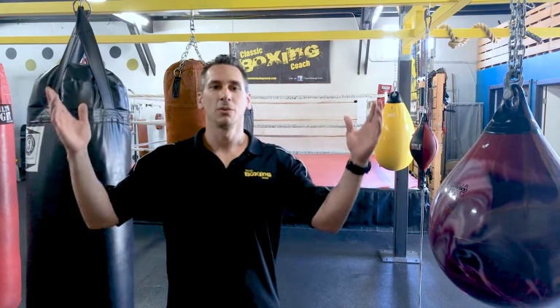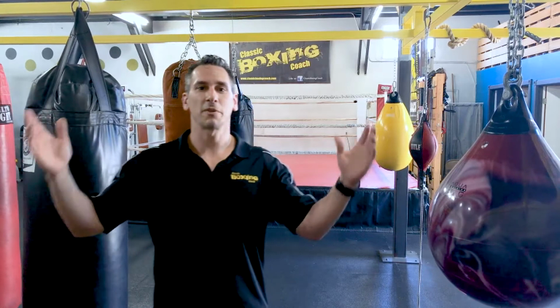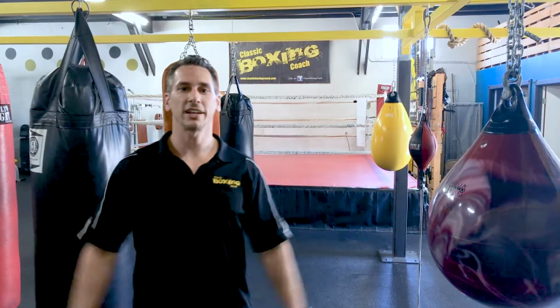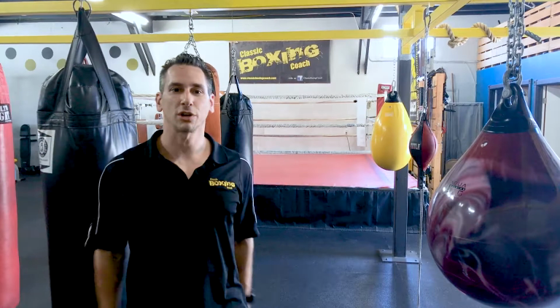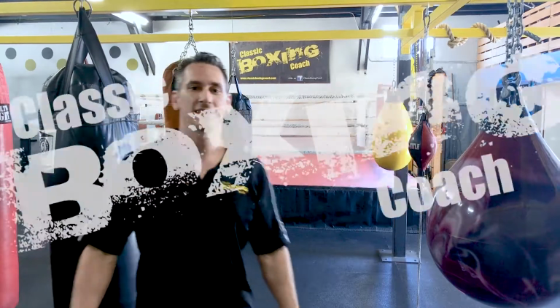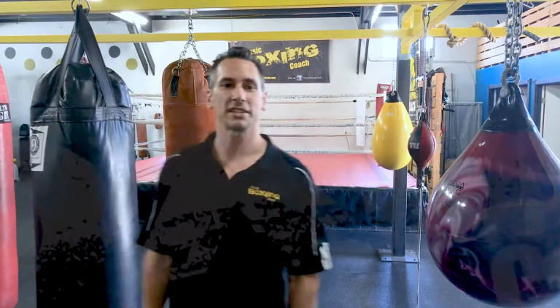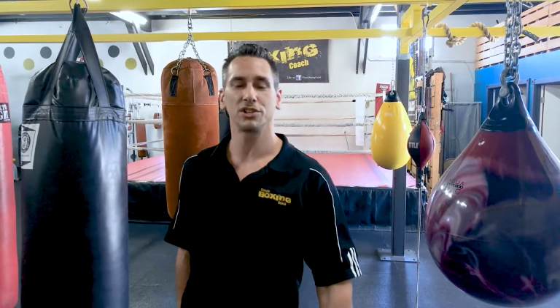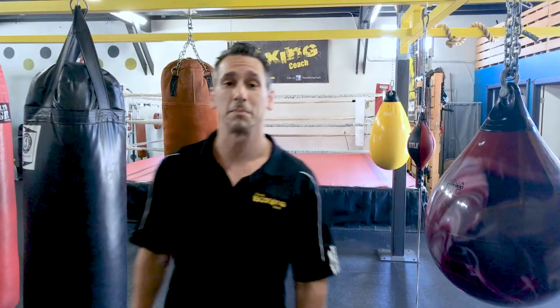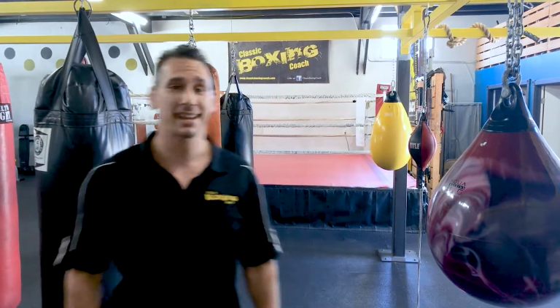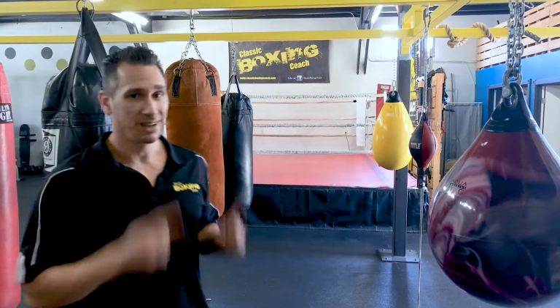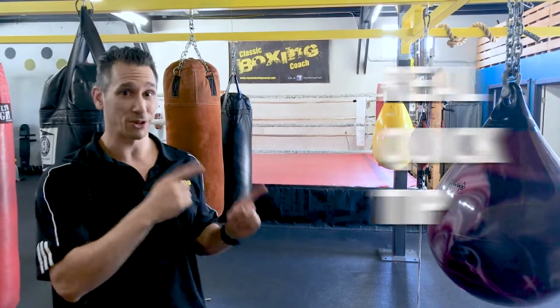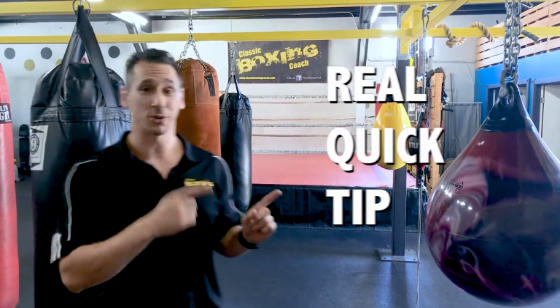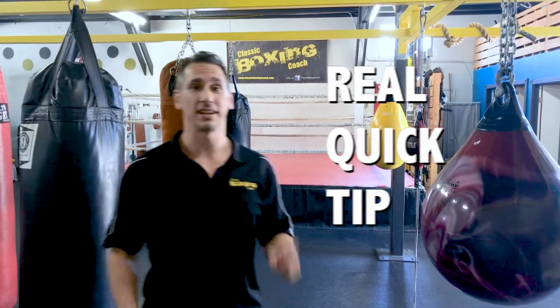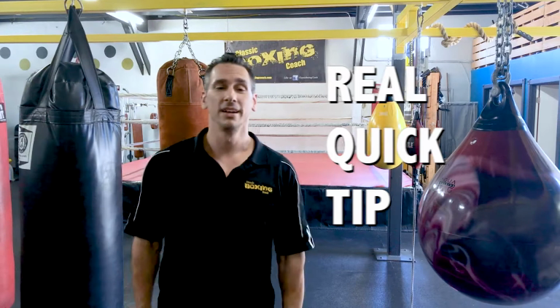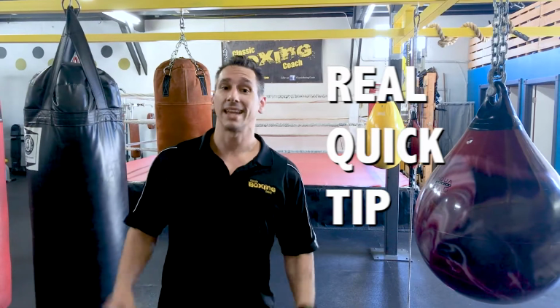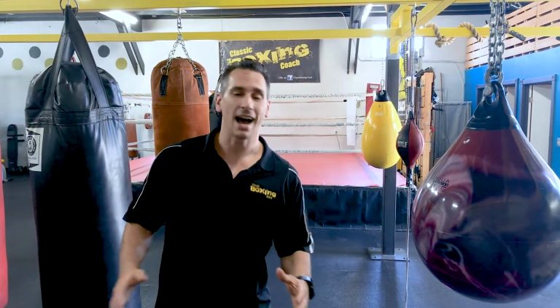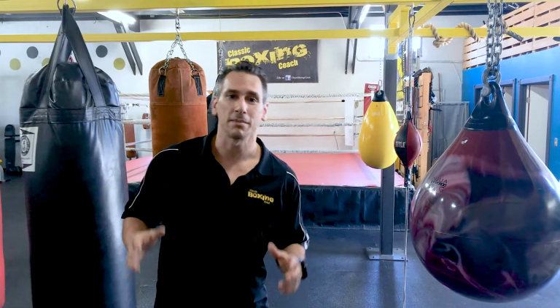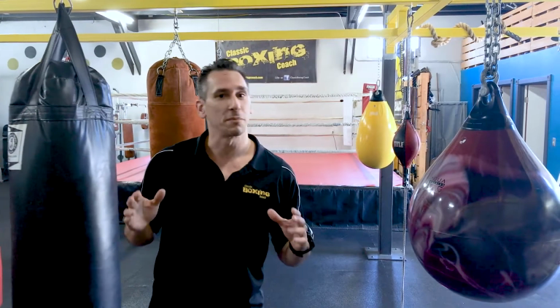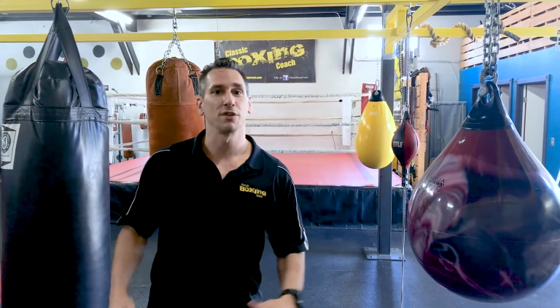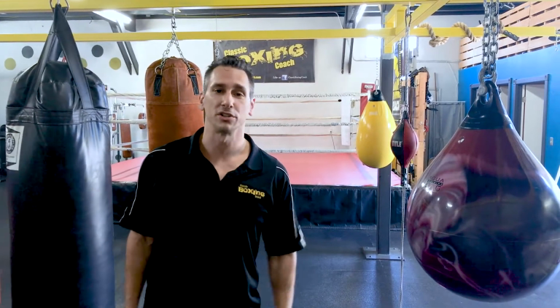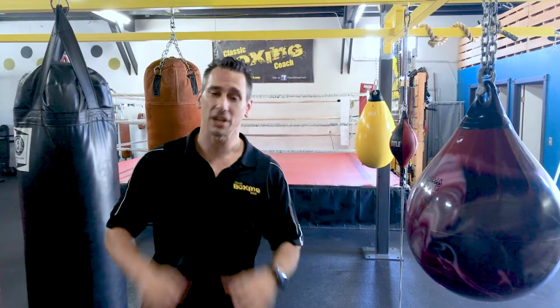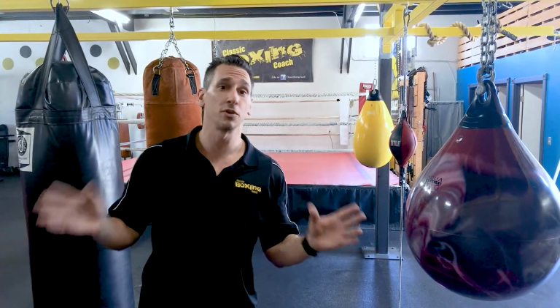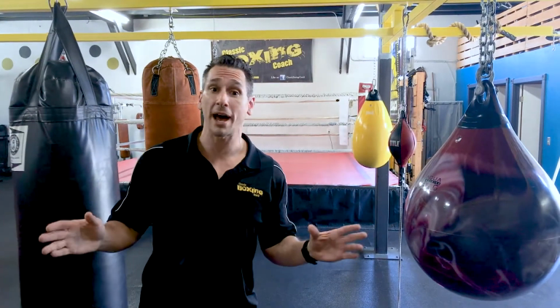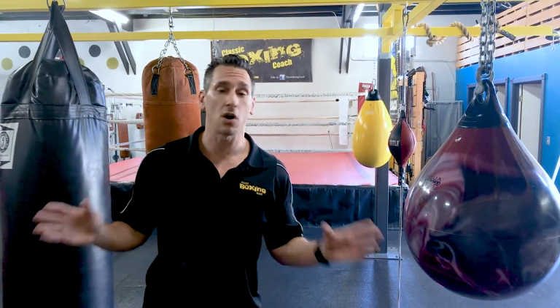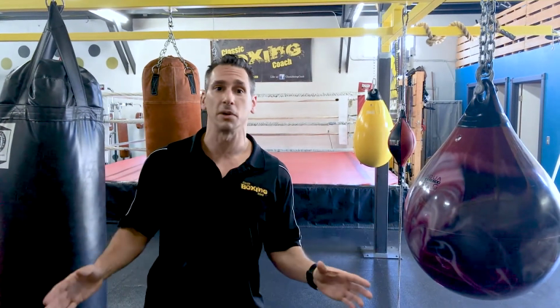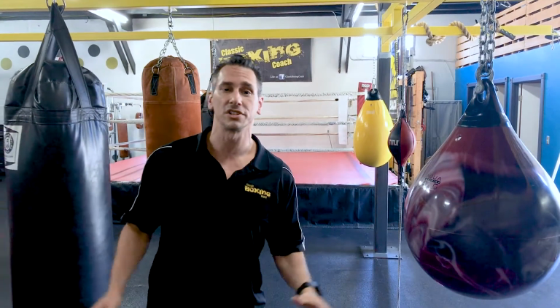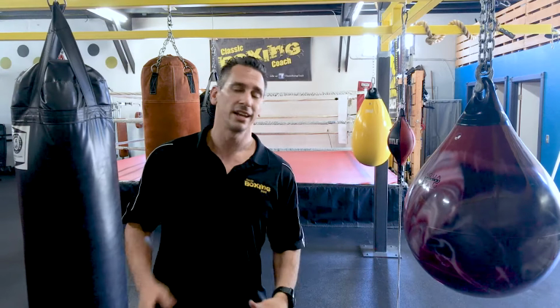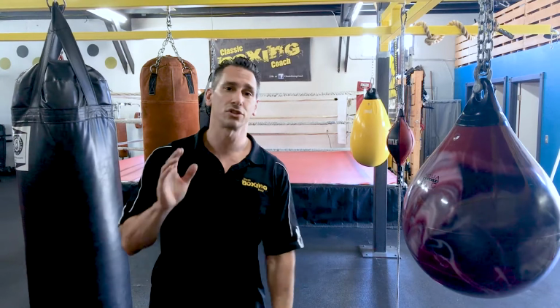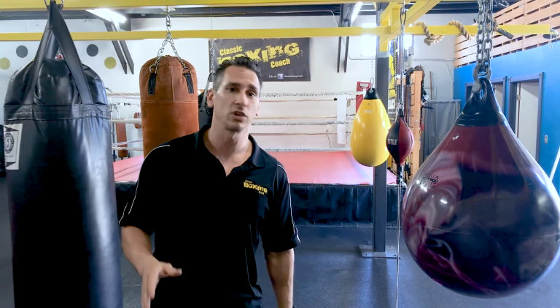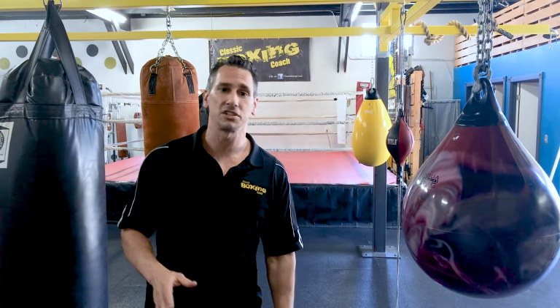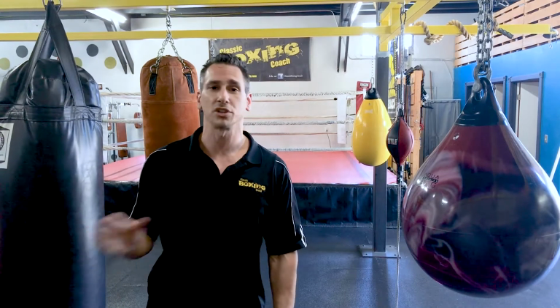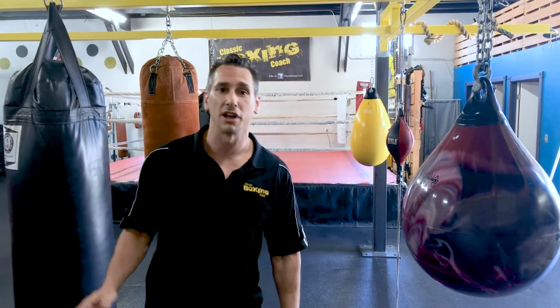What's up everybody? I'm Chuck with Classic Boxing Coach and I'm back with another real quick tip. Today I'm going to improve the power of your punches — all of your punches — and it's through this one really easy tip that you're going to love.